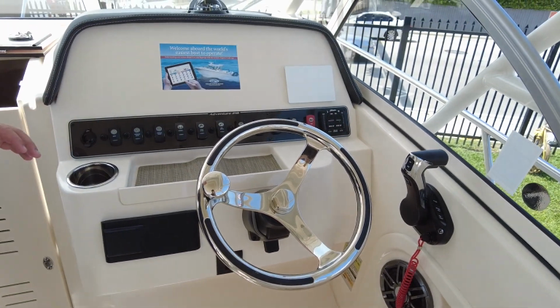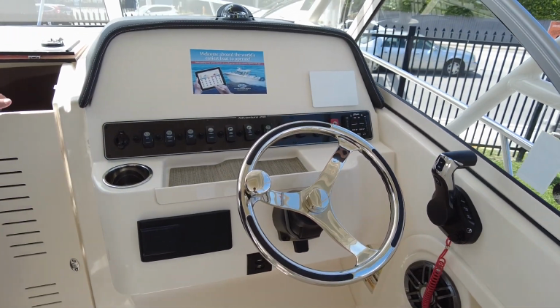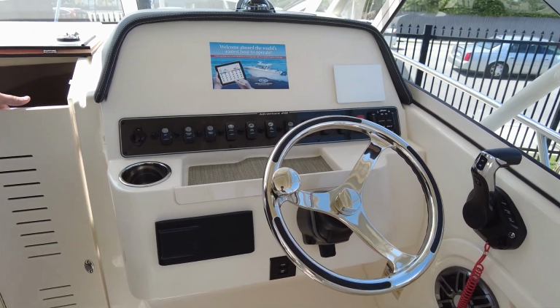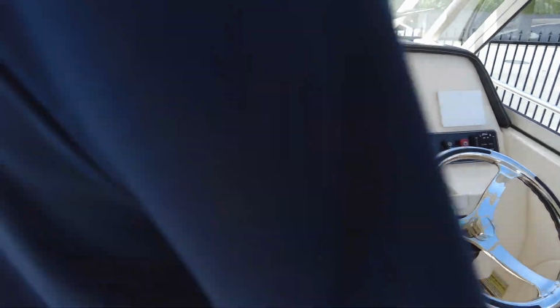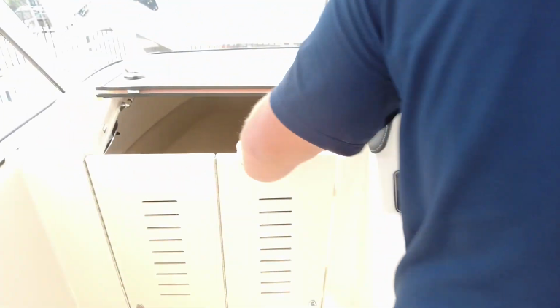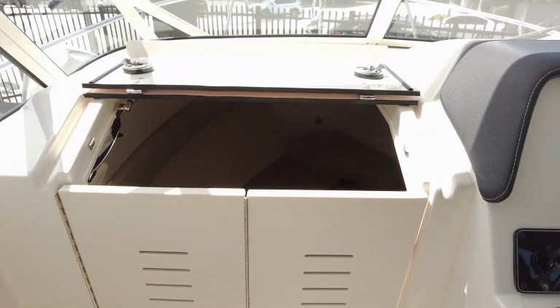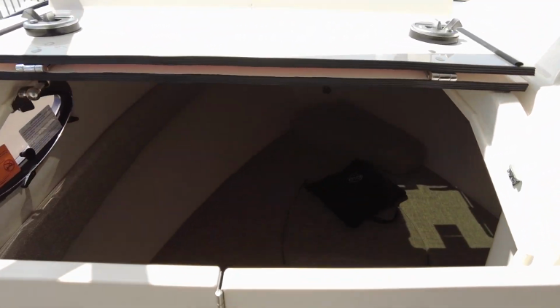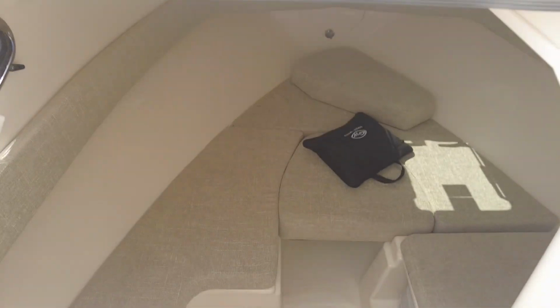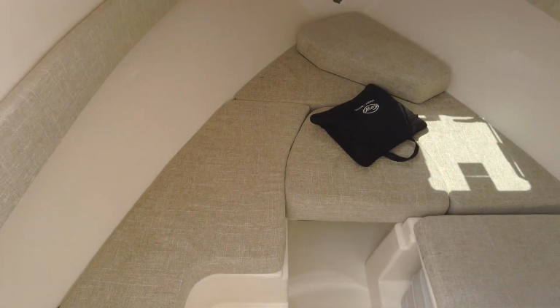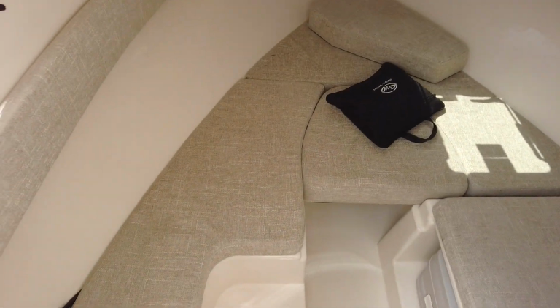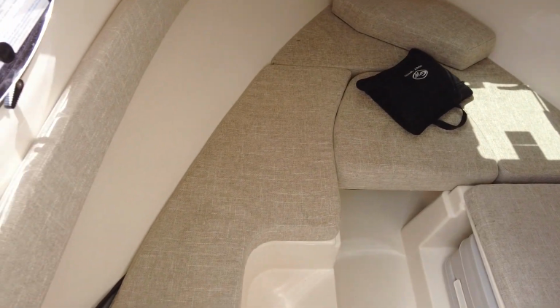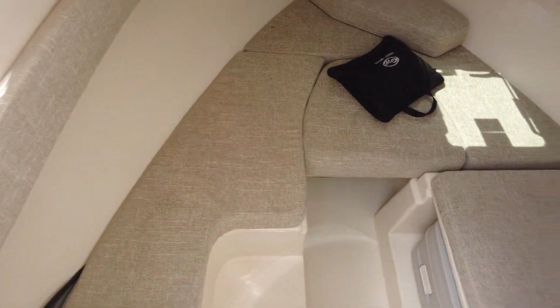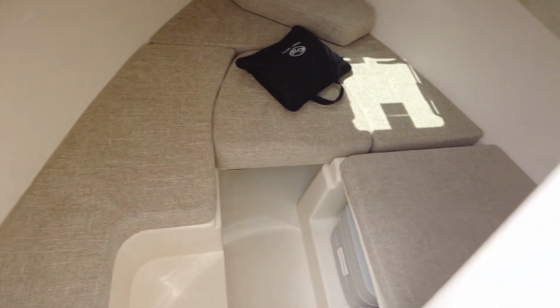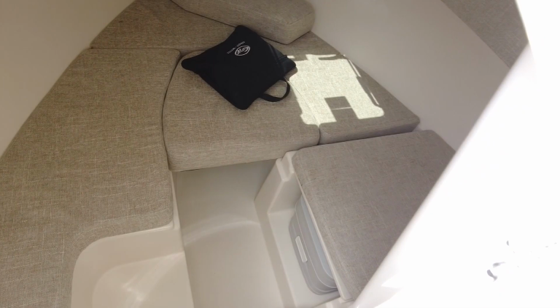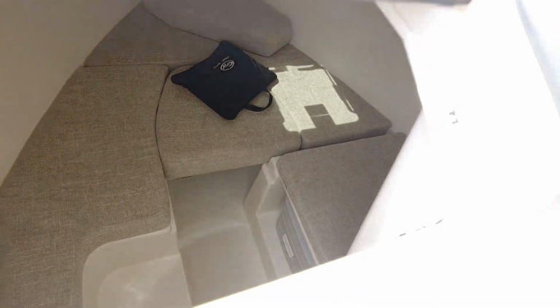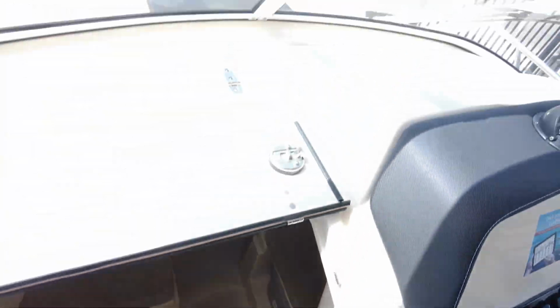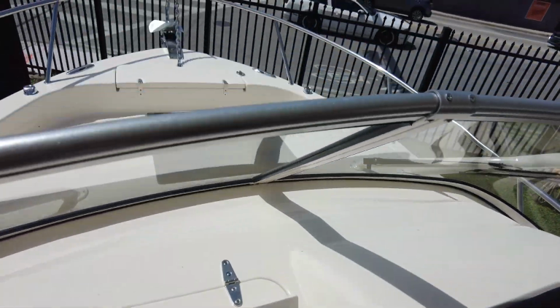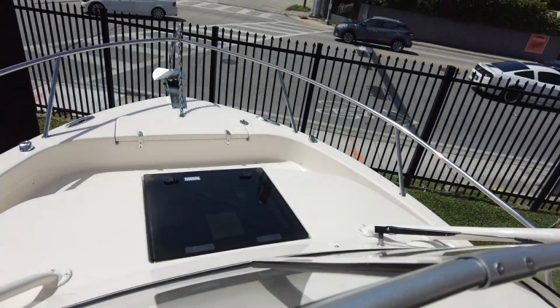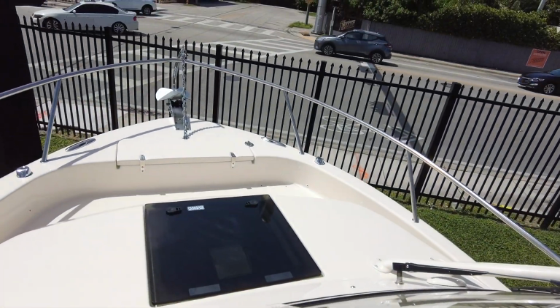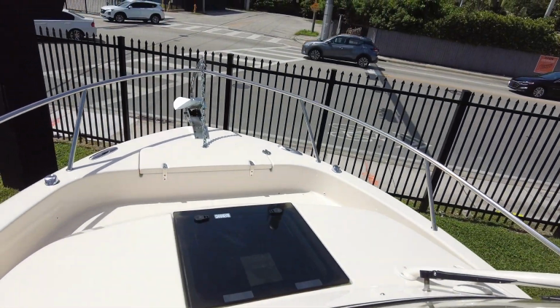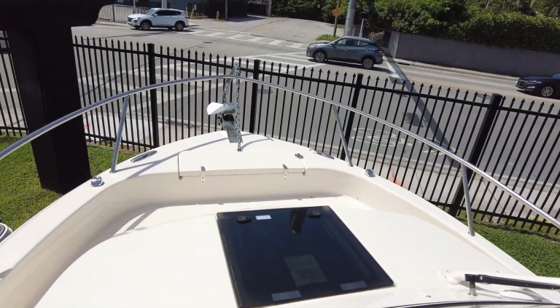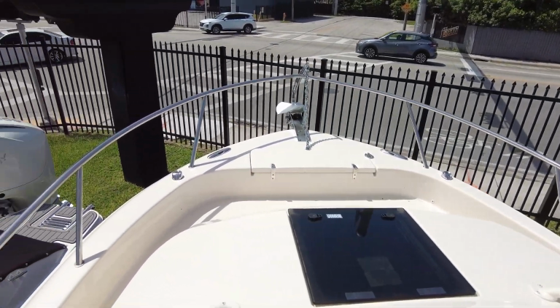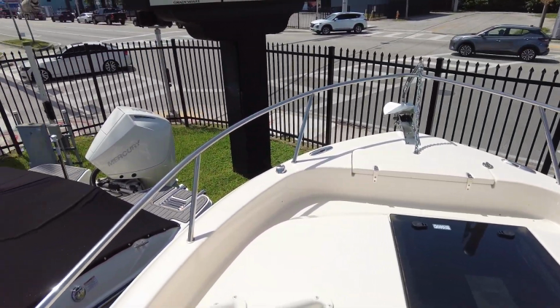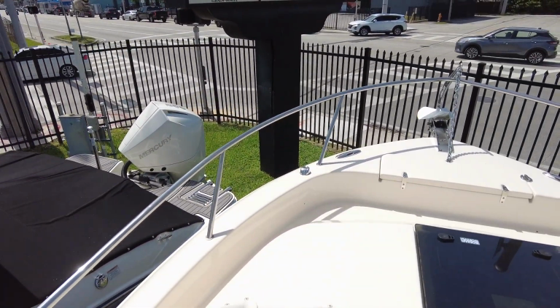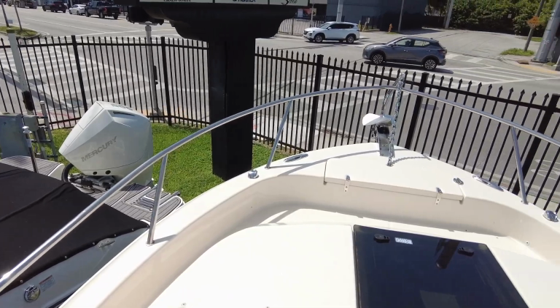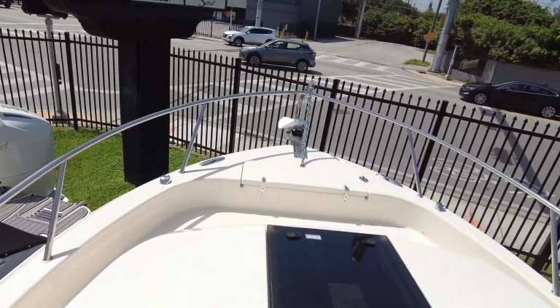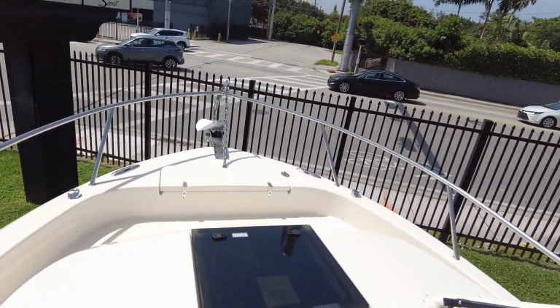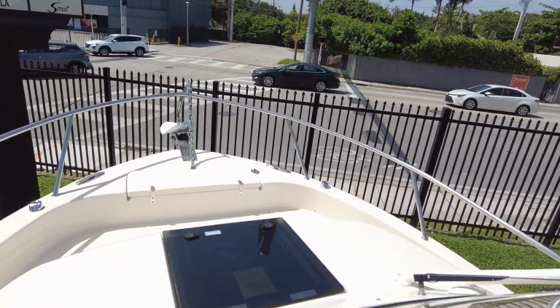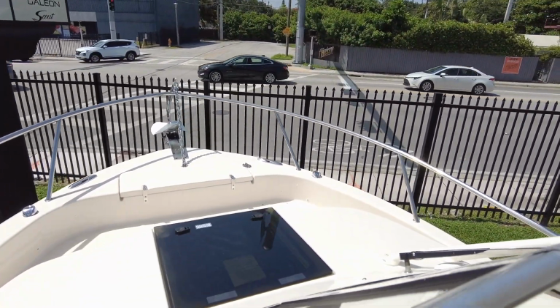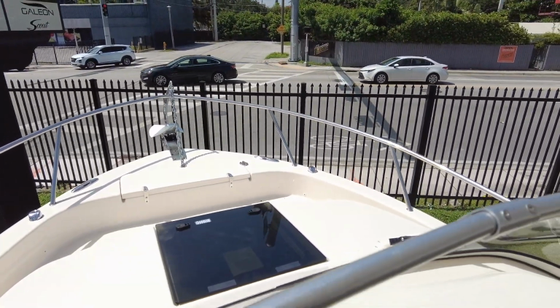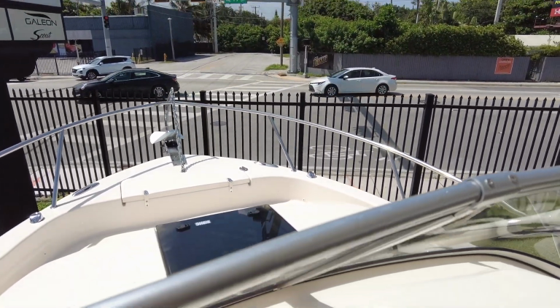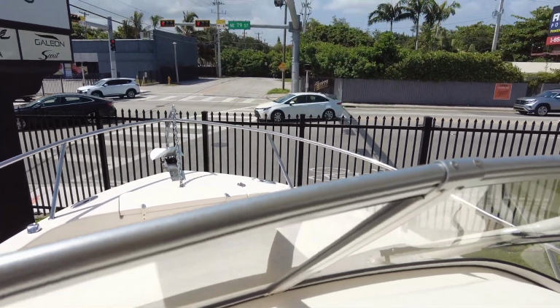And then you also have a nice little cabin that you can get away from the sun in. It's a full walk-around as well, so you can get to the bow — you have access to the anchor, or if you're fighting a fish or something like that, you can go around the entire boat easily.